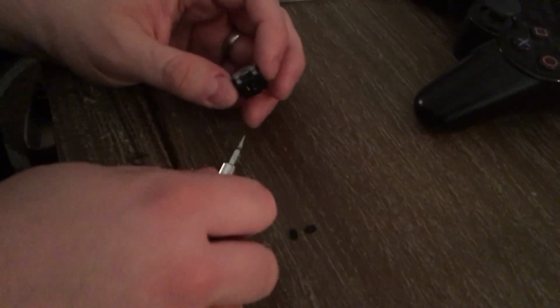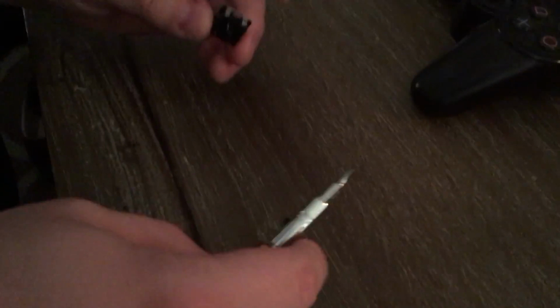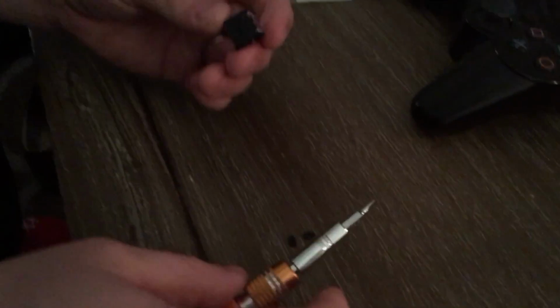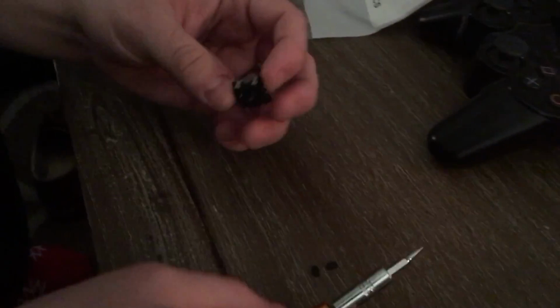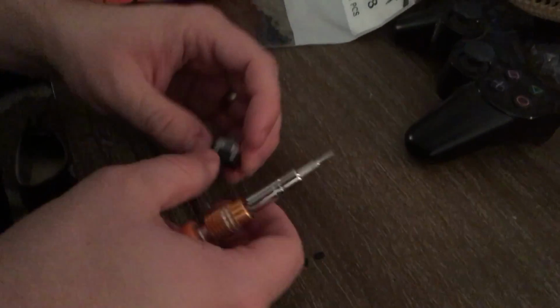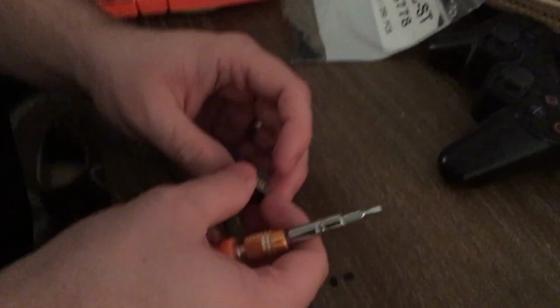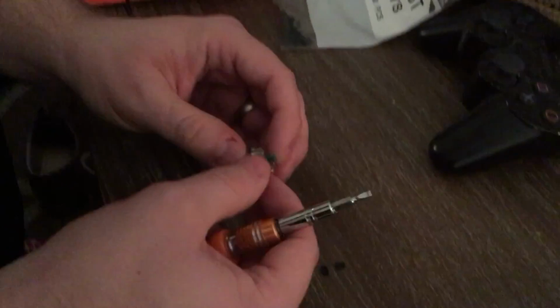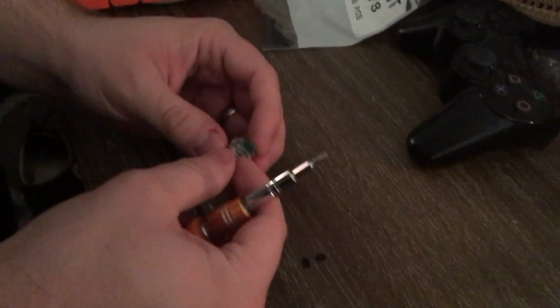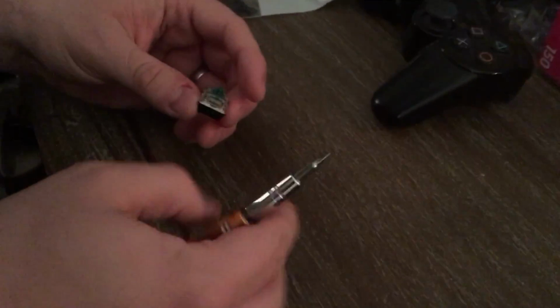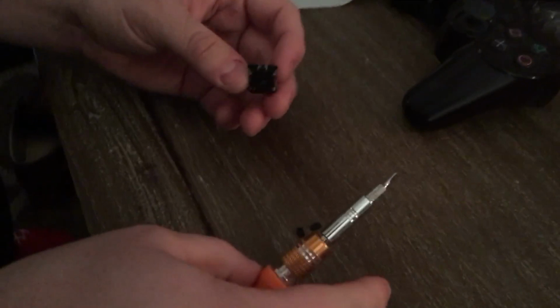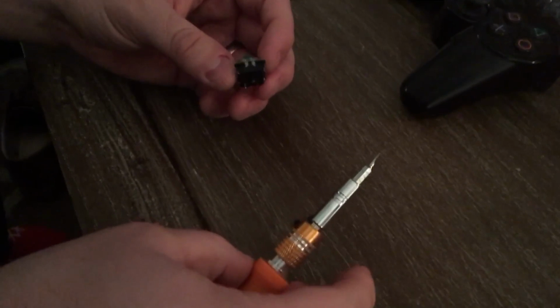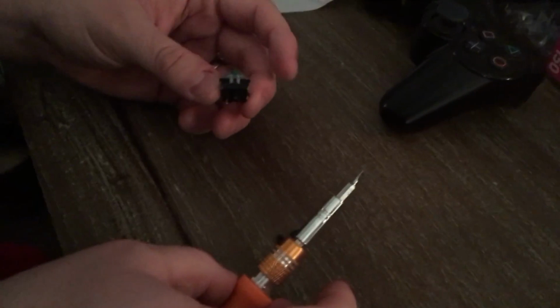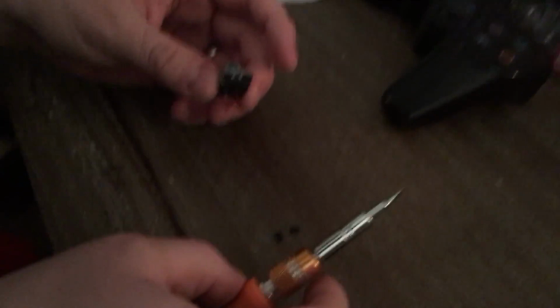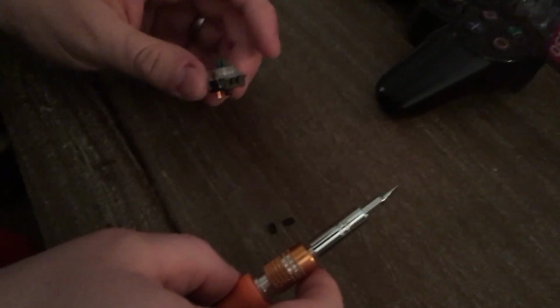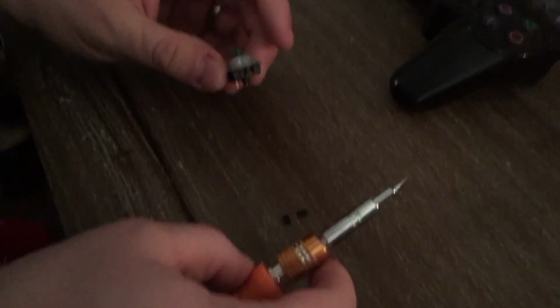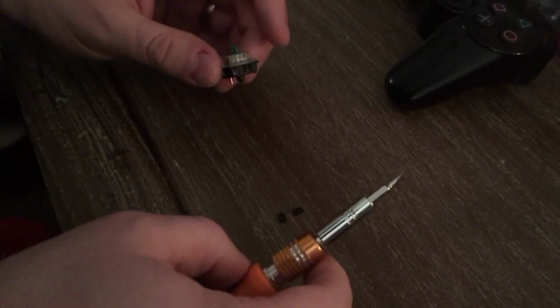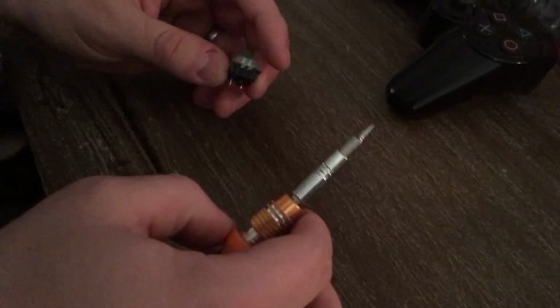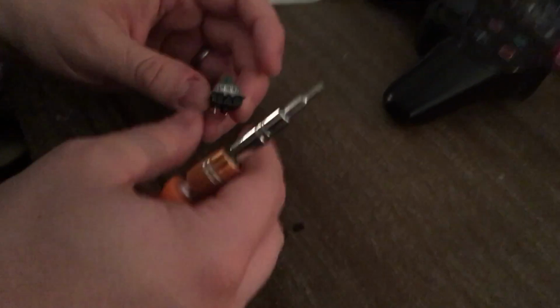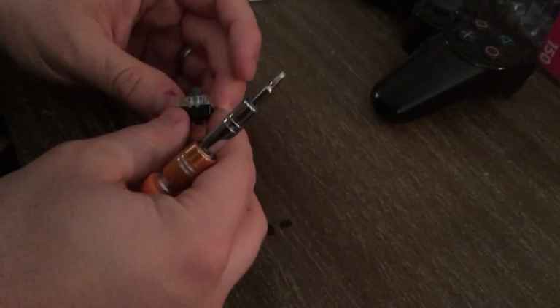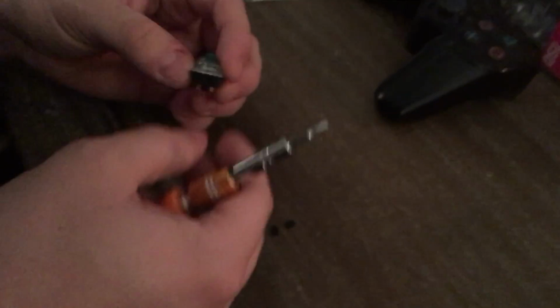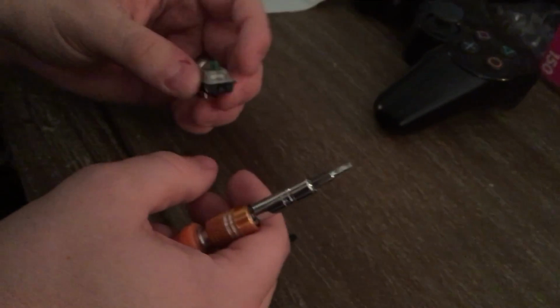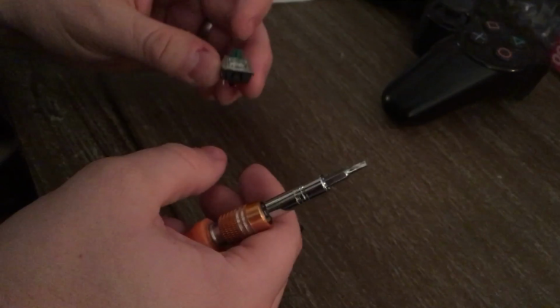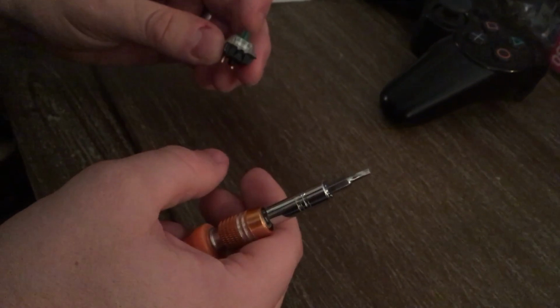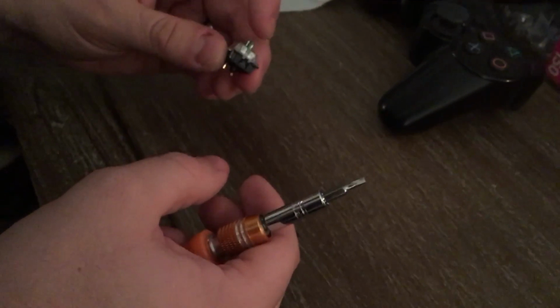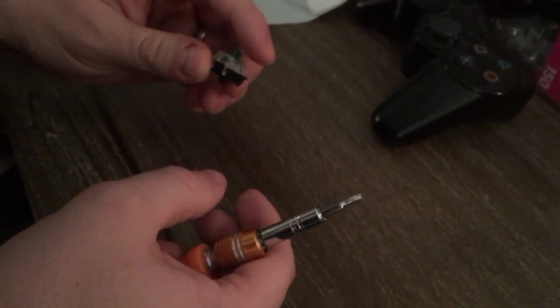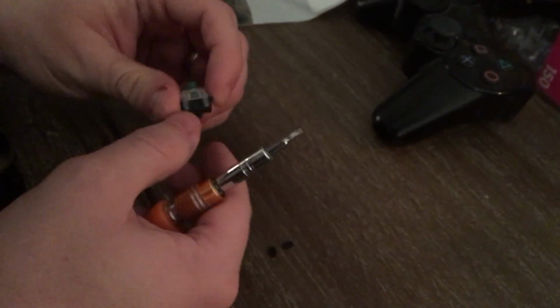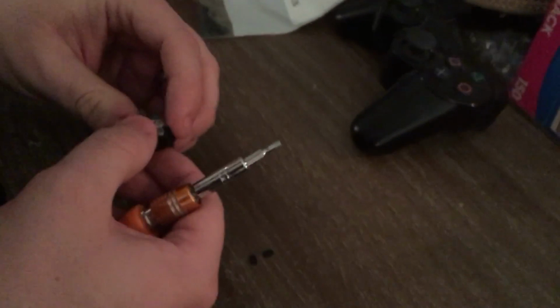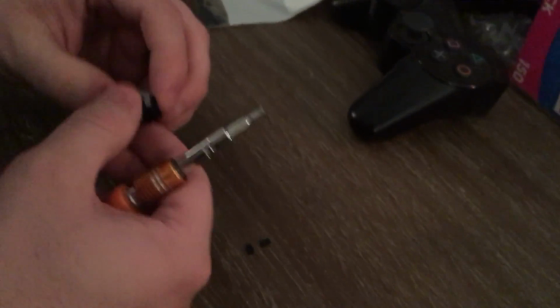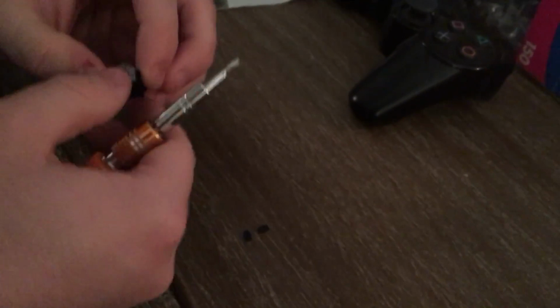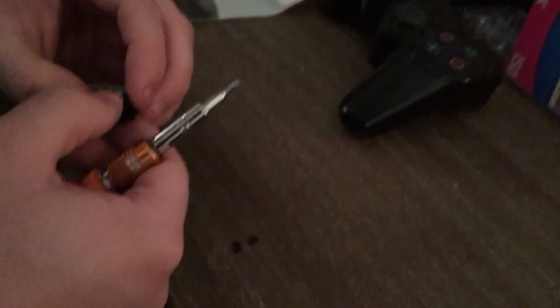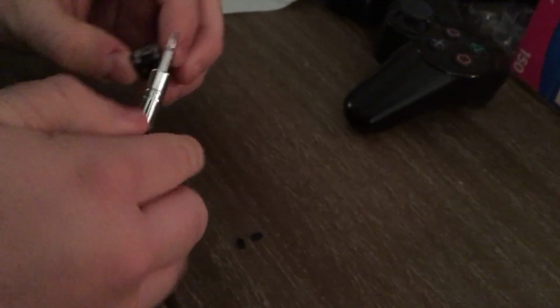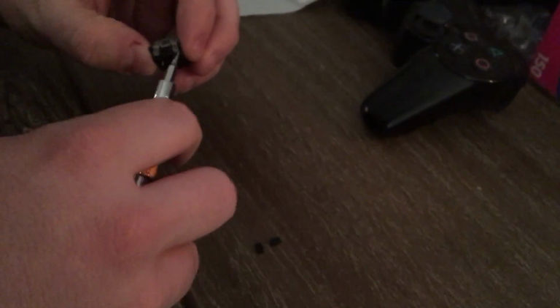In this video I will be showing you how to properly install a J-spacer in a green or blue switch. I have a Gateron green switch here. Don't laugh at me.